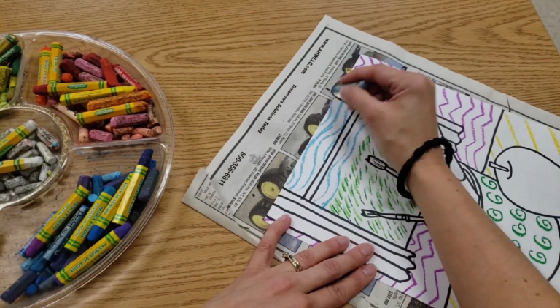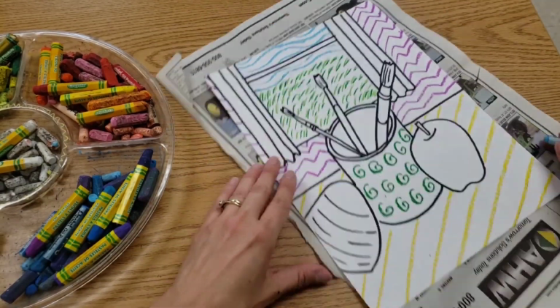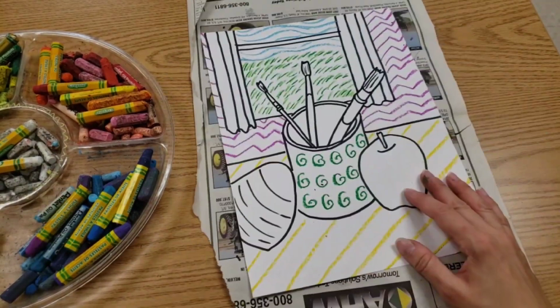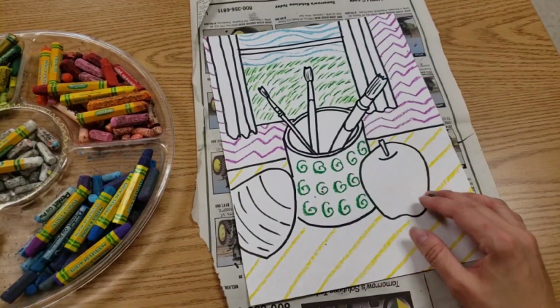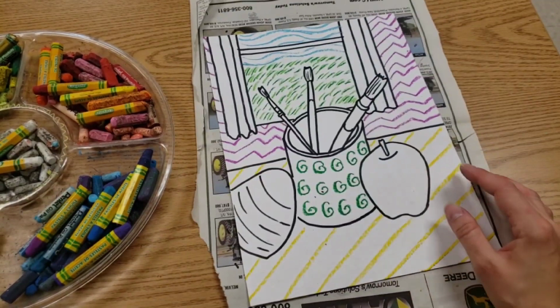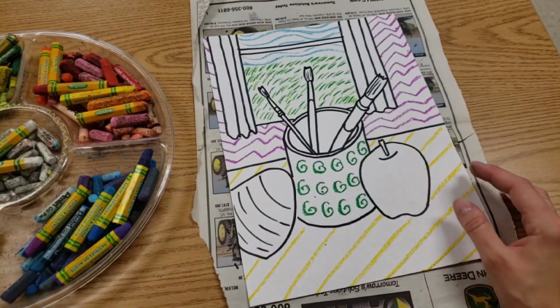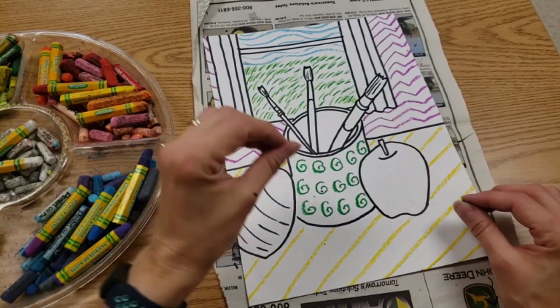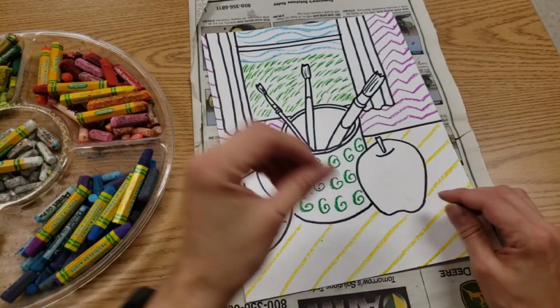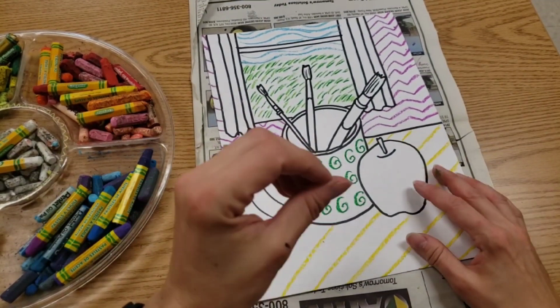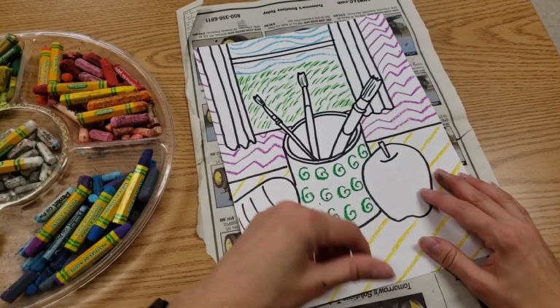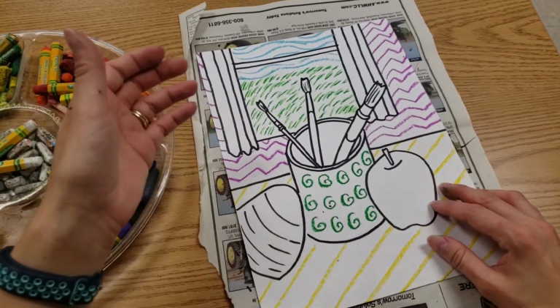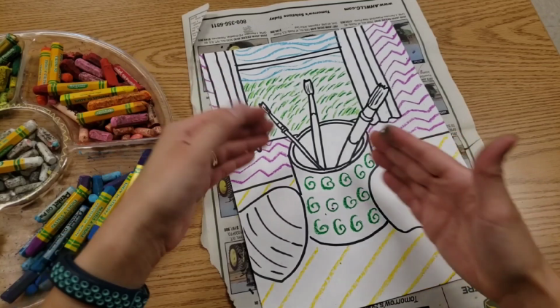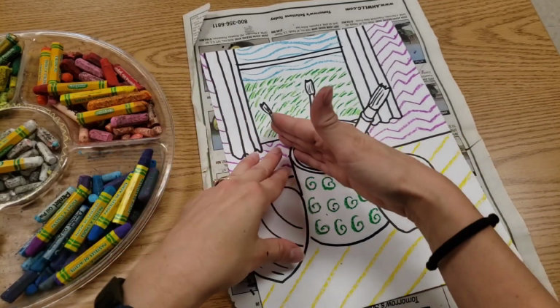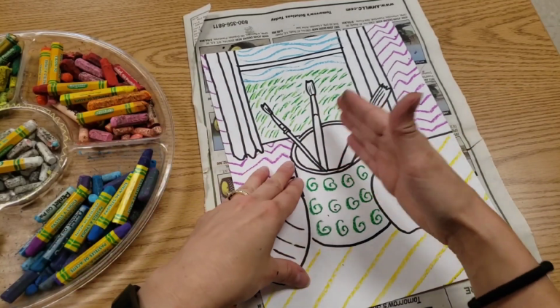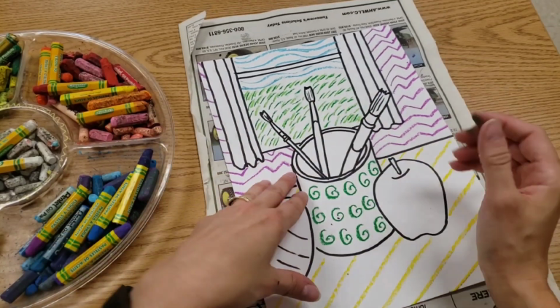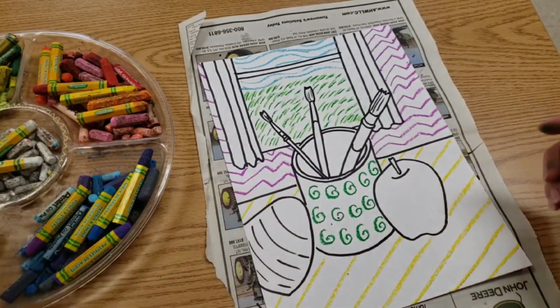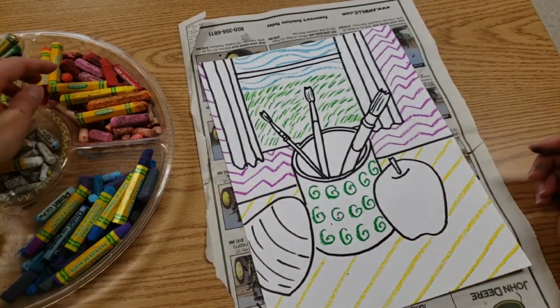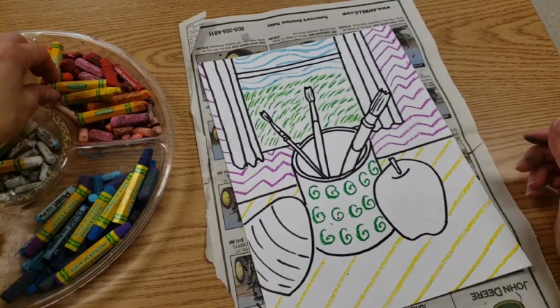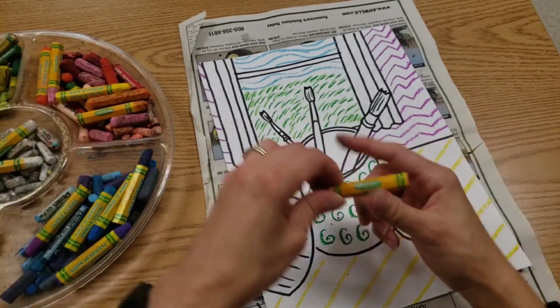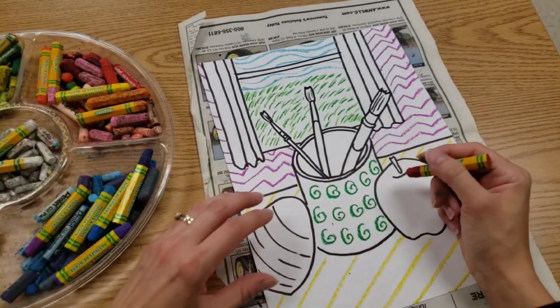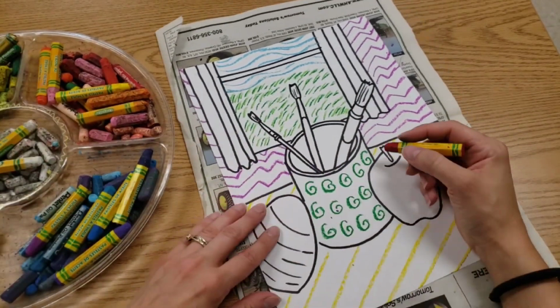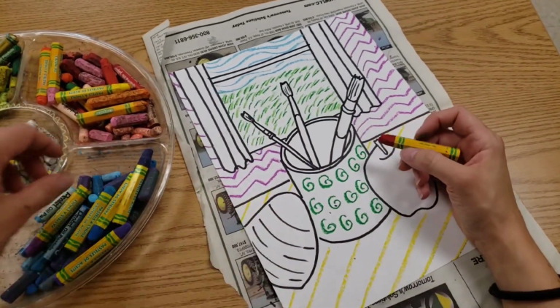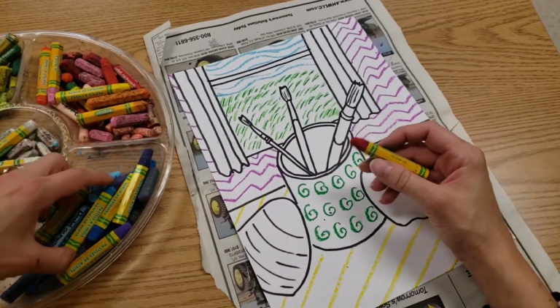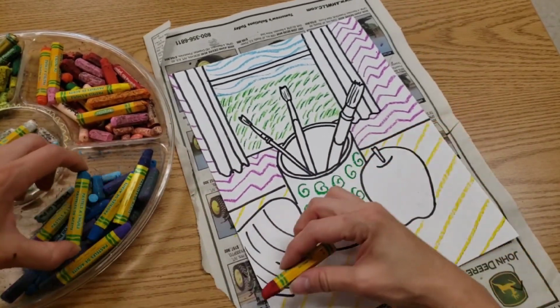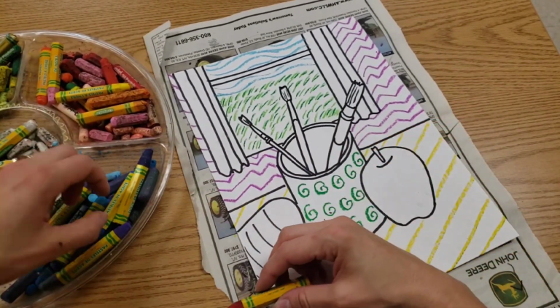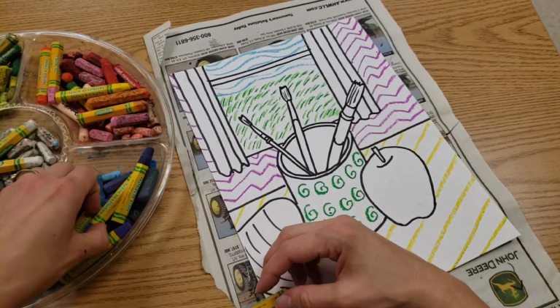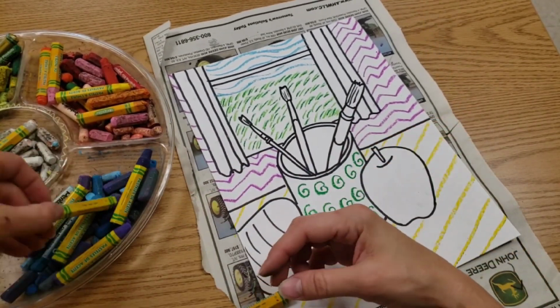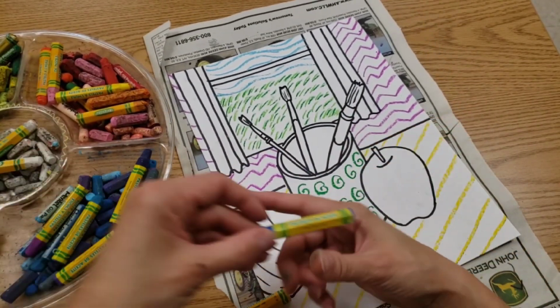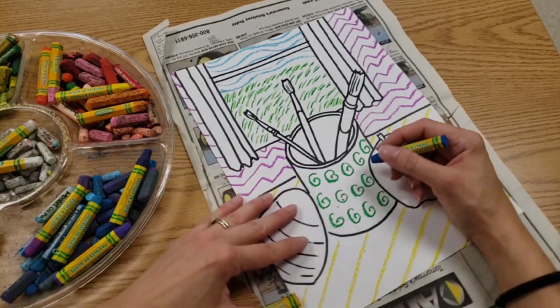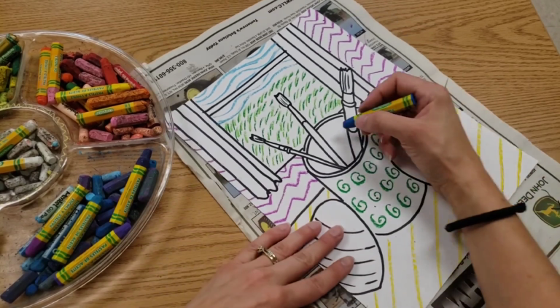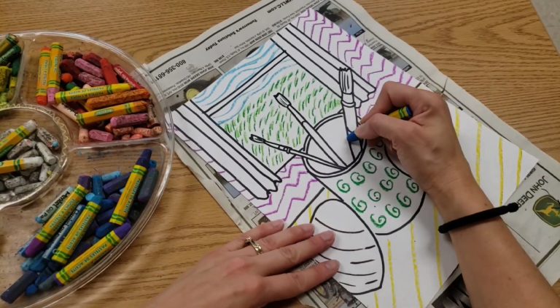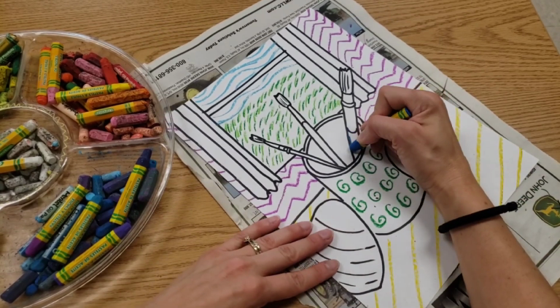You can take the super small items — like my paintbrushes are super small — and on those, it's okay to go in and color them in.